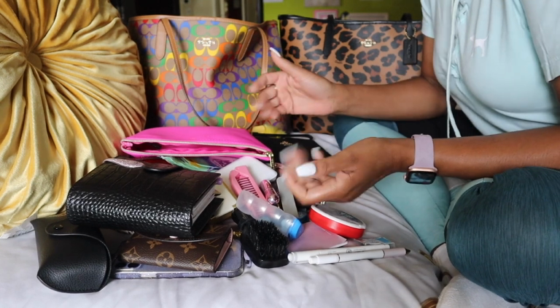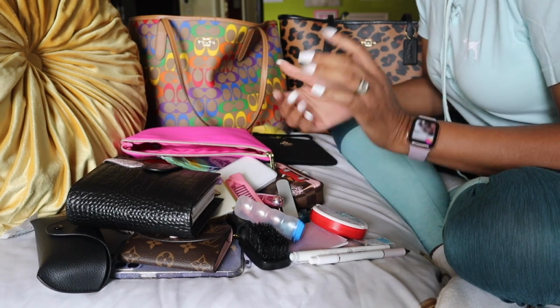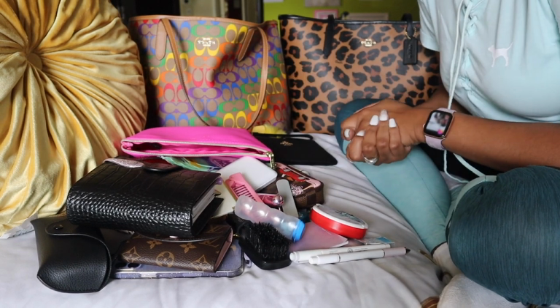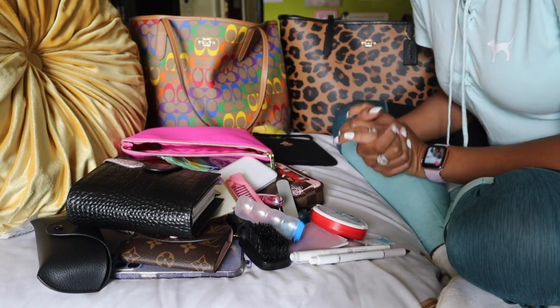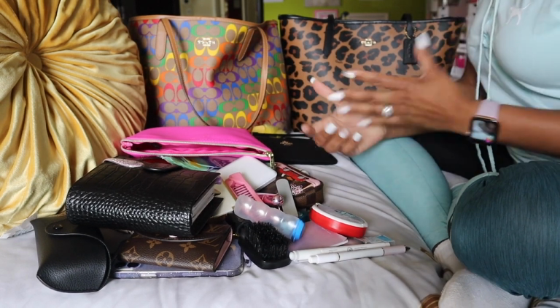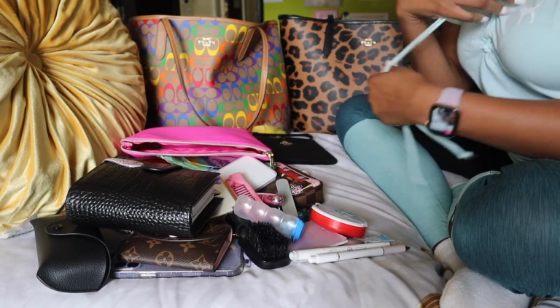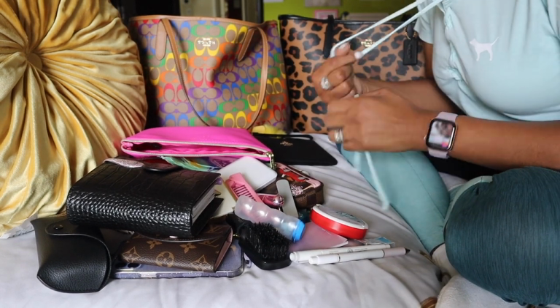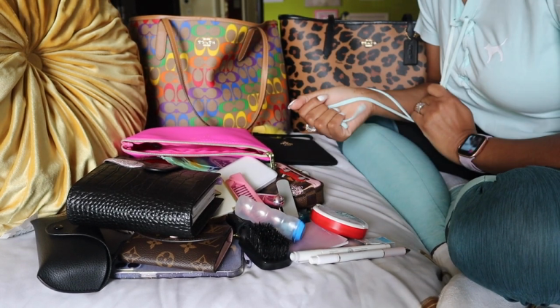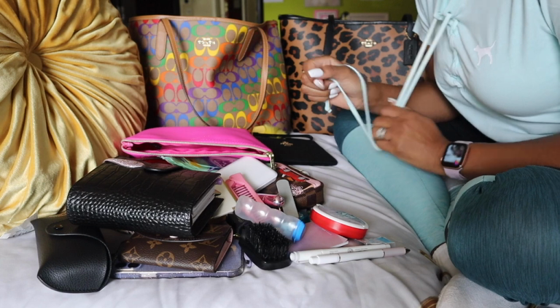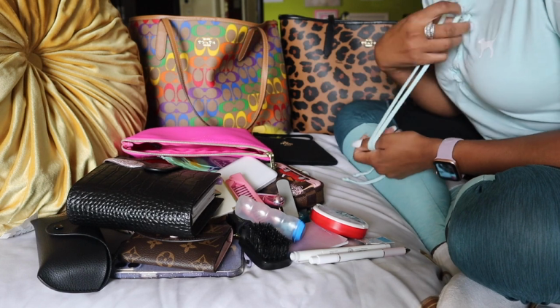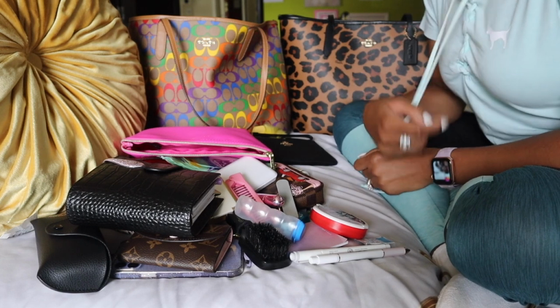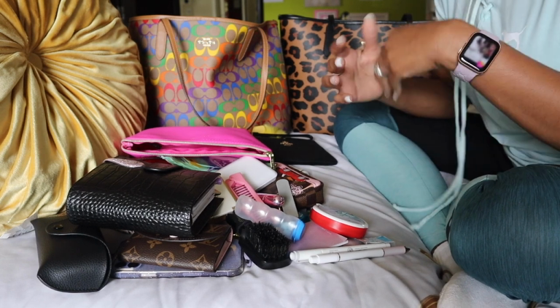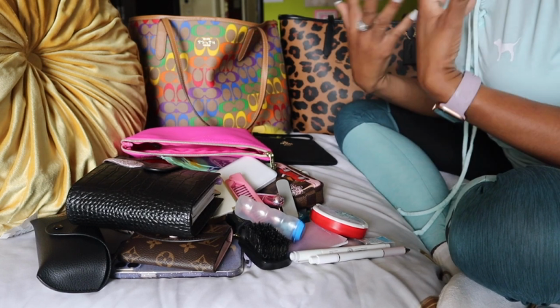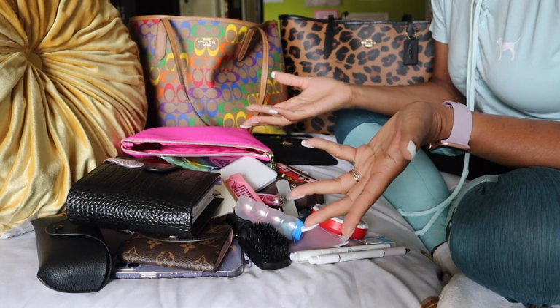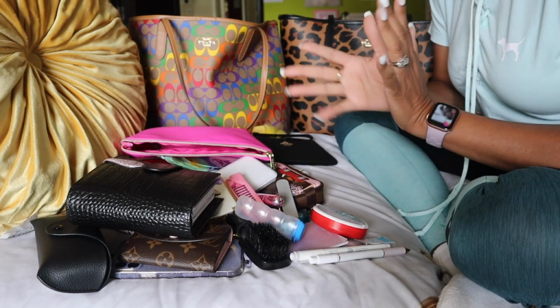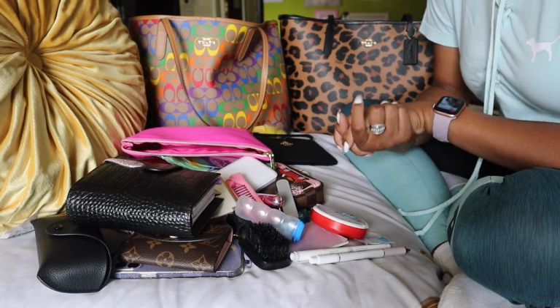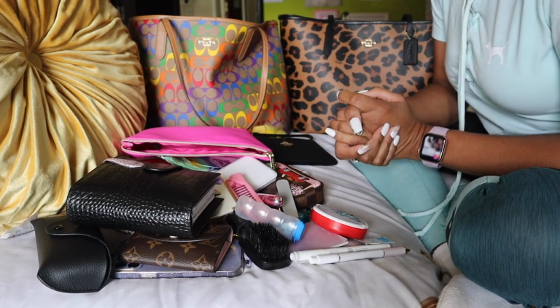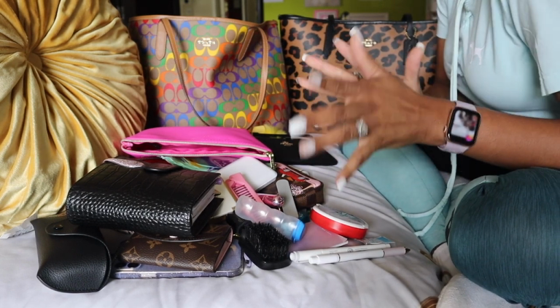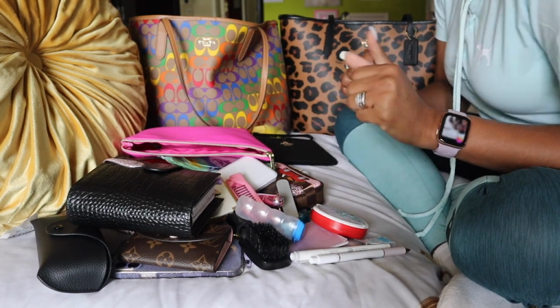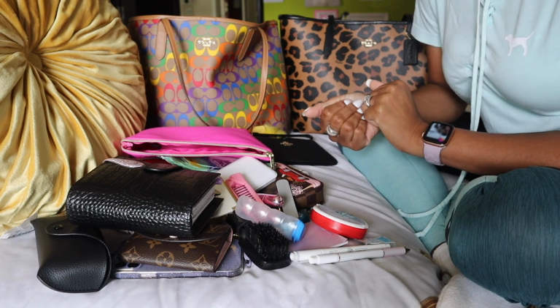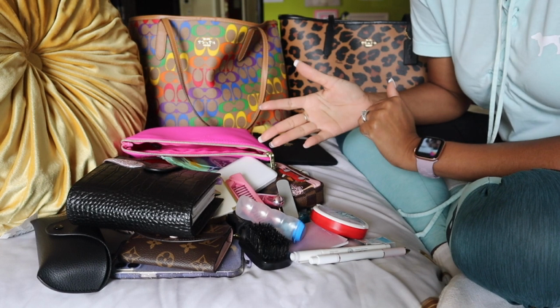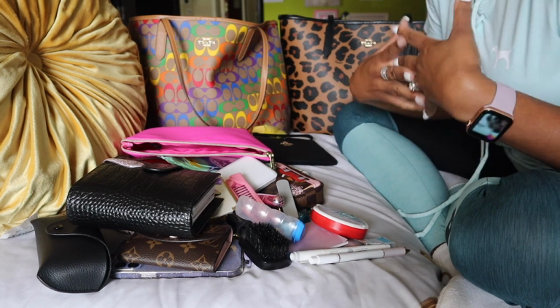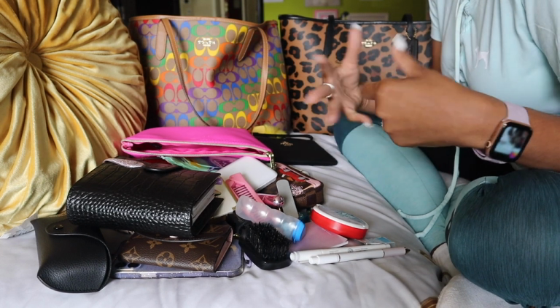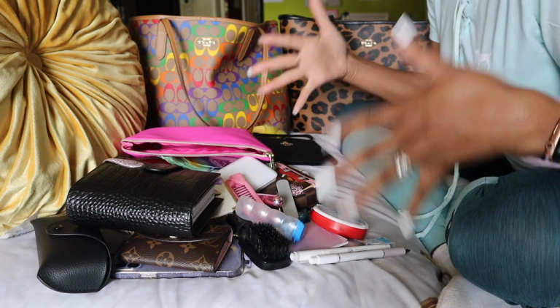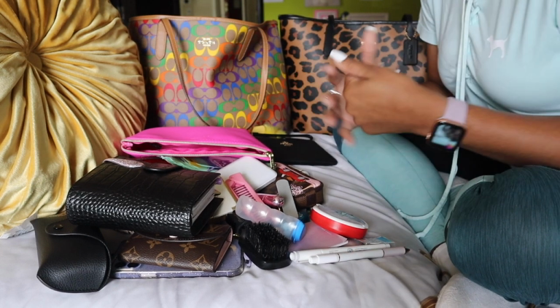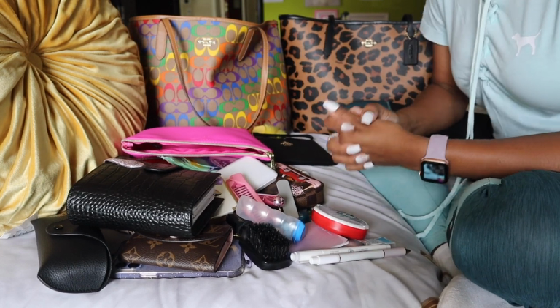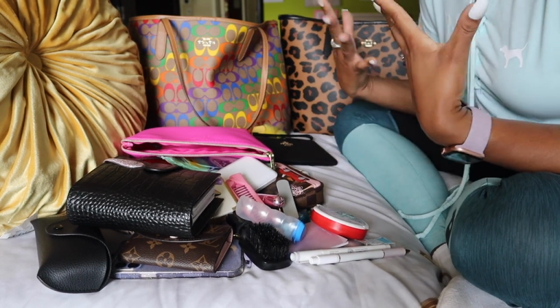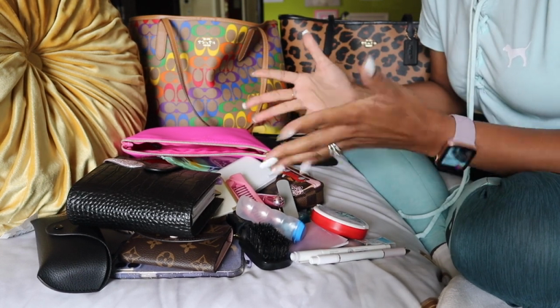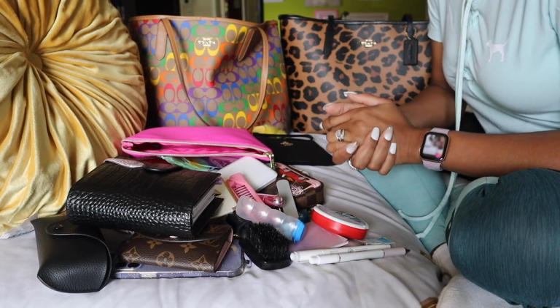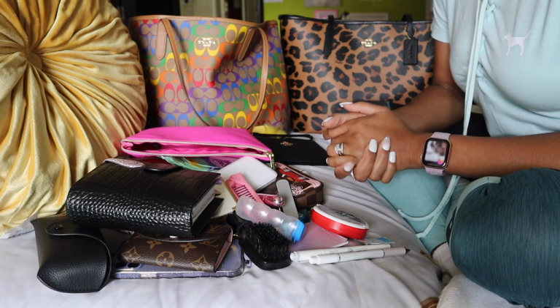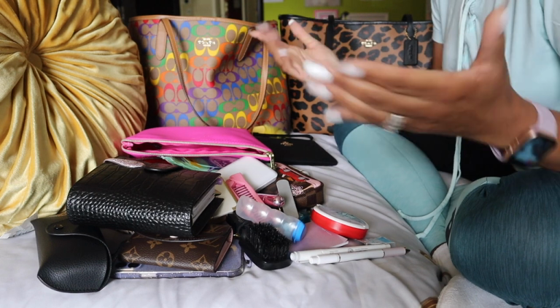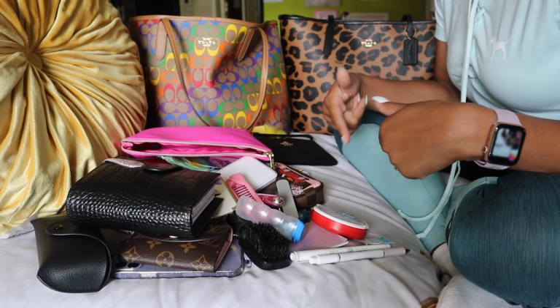Hey y'all, welcome back to my channel. So if you're new here, my name is Layla. Thank you so much for clicking on the video. I hope you consider subscribing and tell a friend to tell a sister to tell a coworker to tell a grandma to tell everybody you know that likes bags and planners to go ahead and consider joining the SP fam.